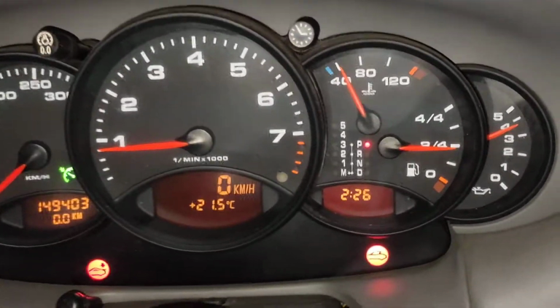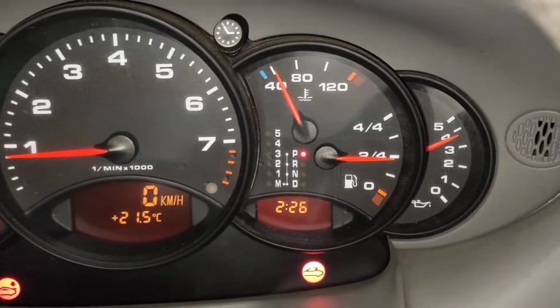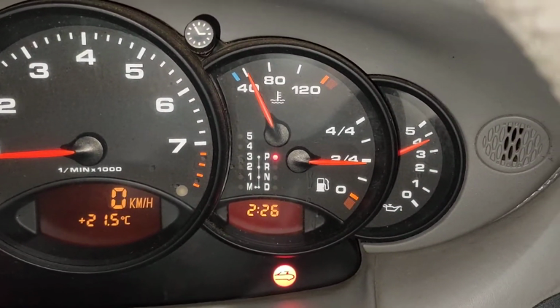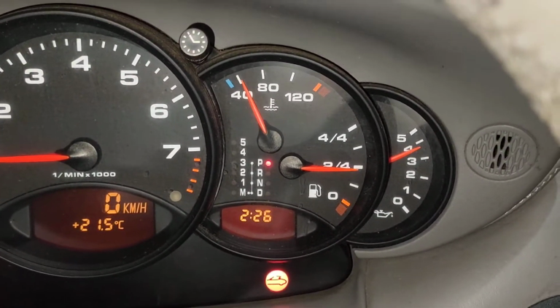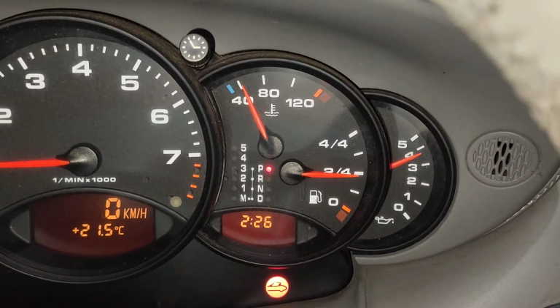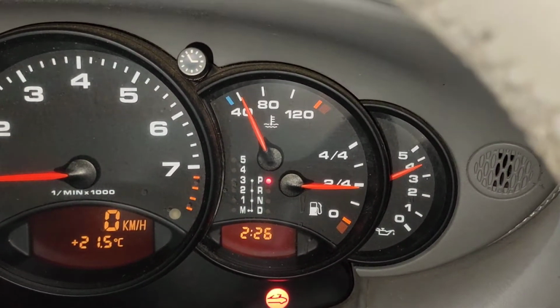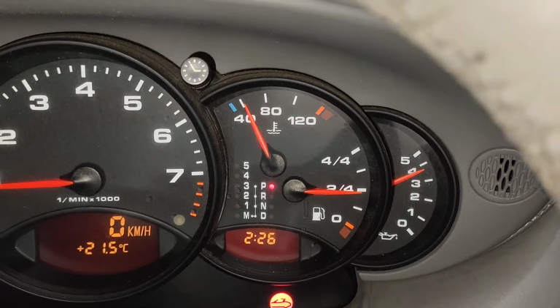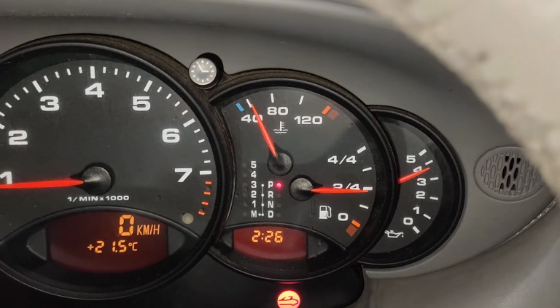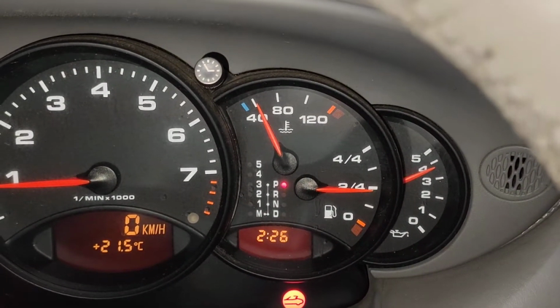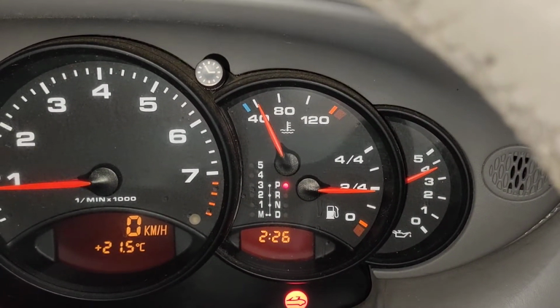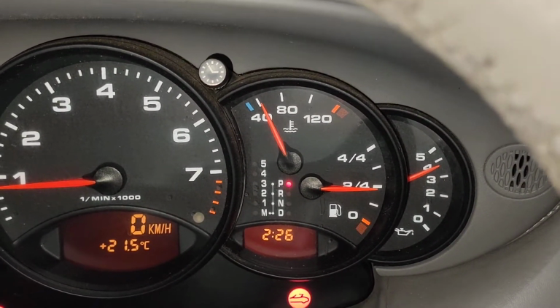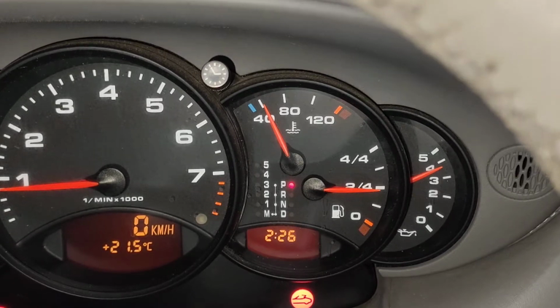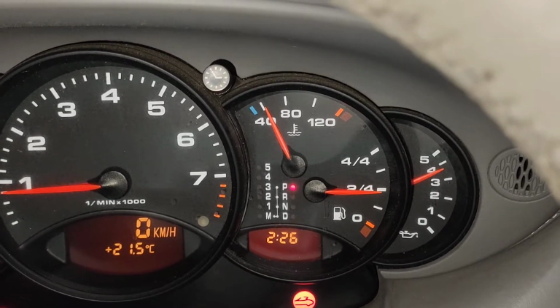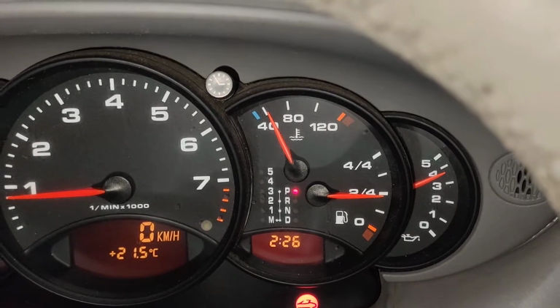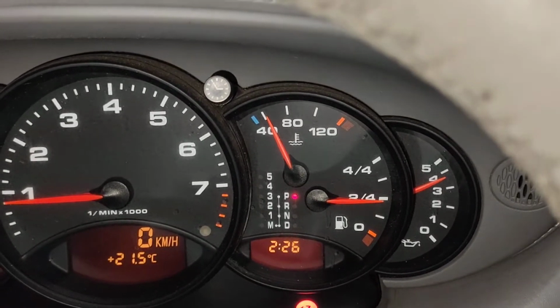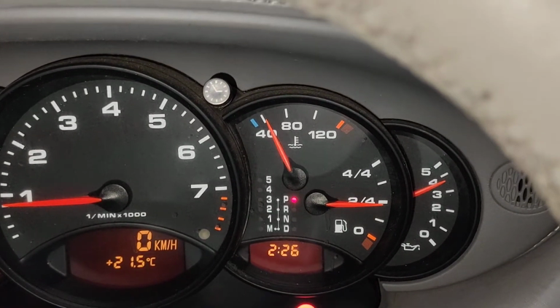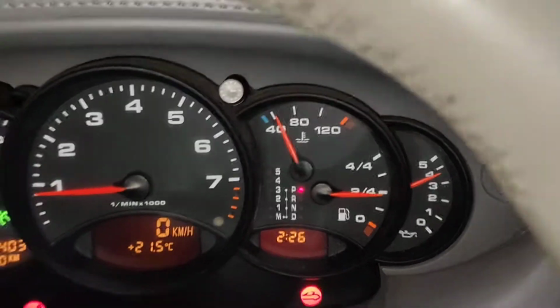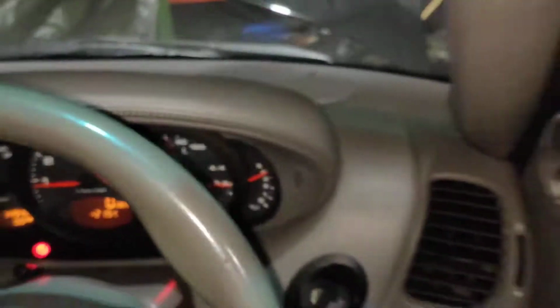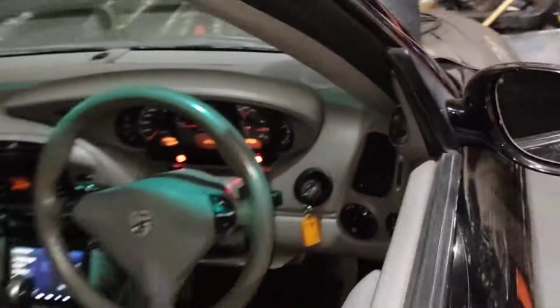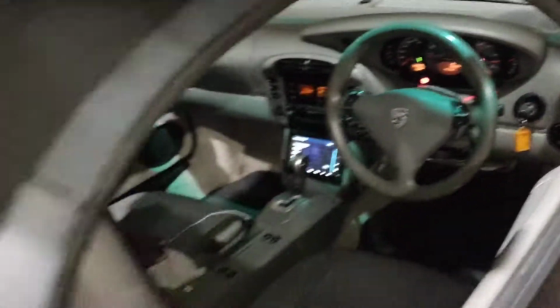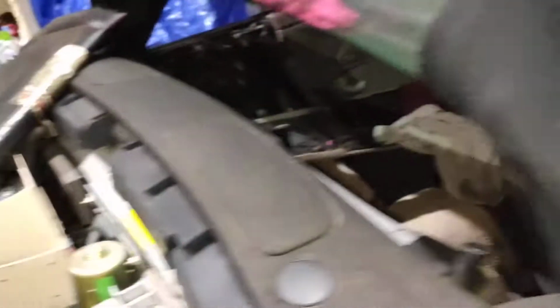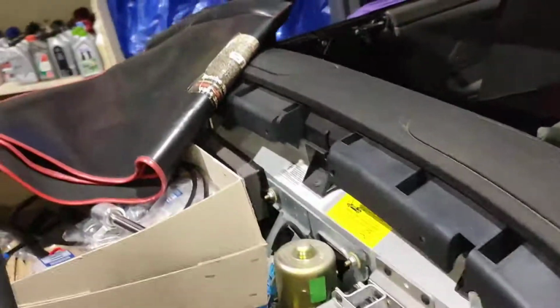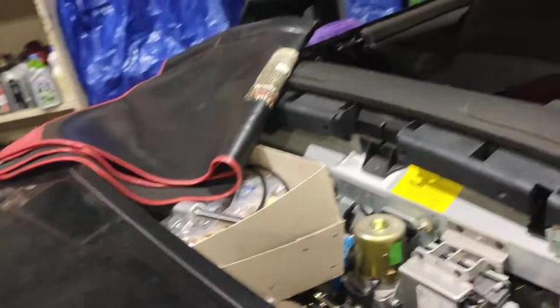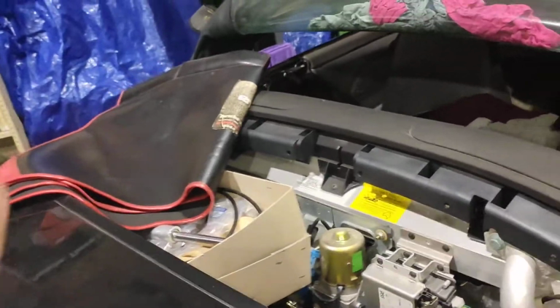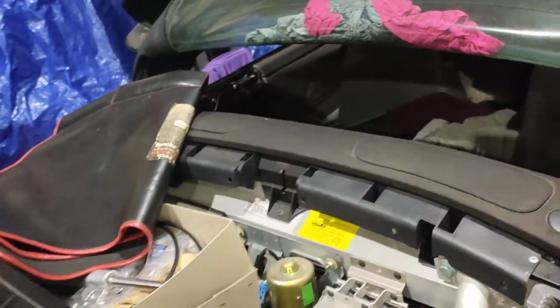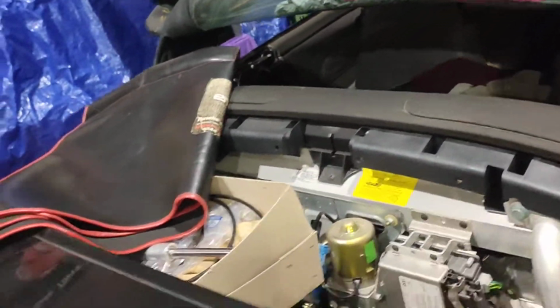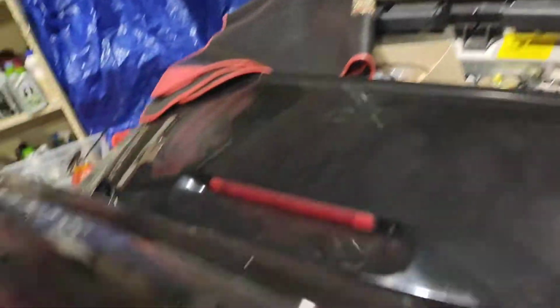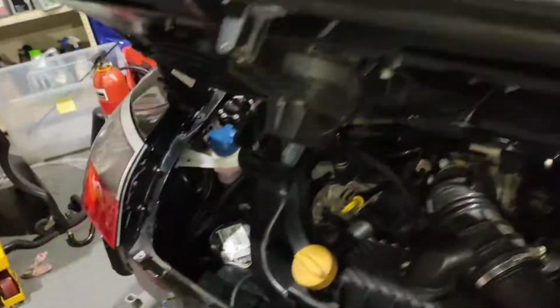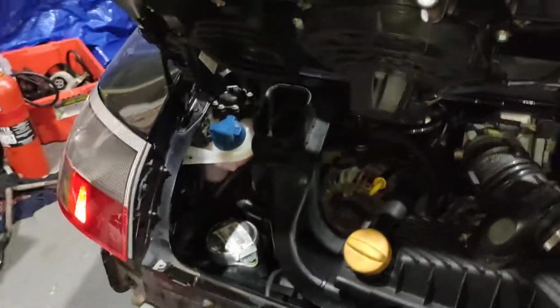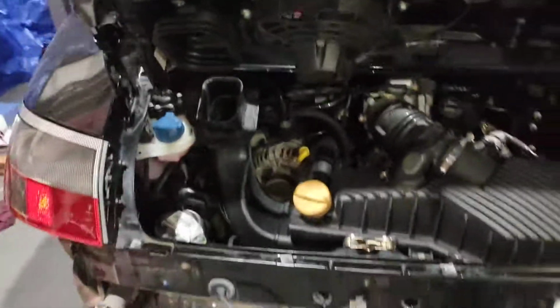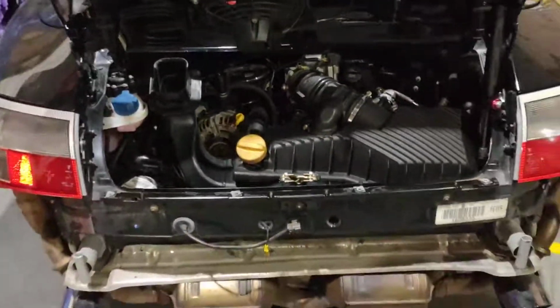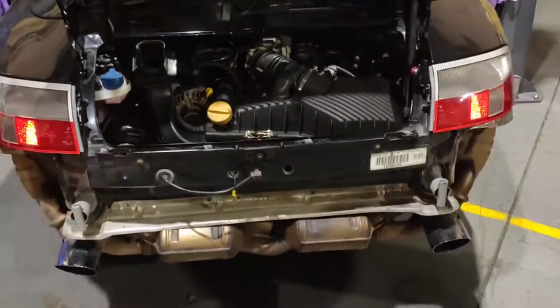Oil pressure is good — when it starts up it goes to 5. I'll finish the roof off tomorrow, but for now it's looking good.